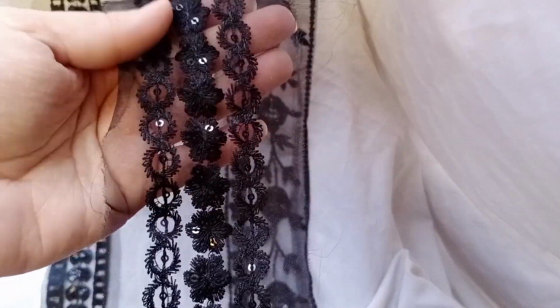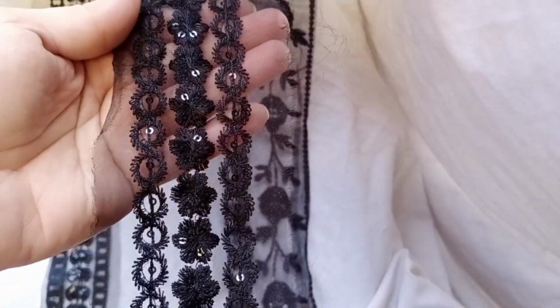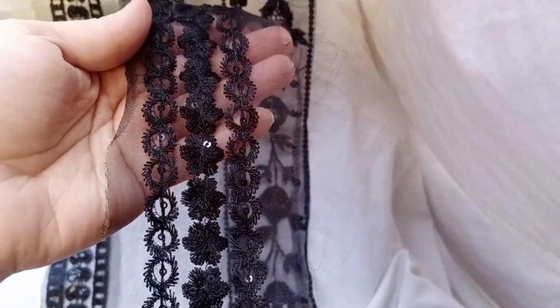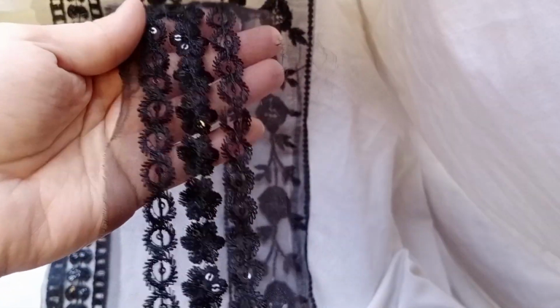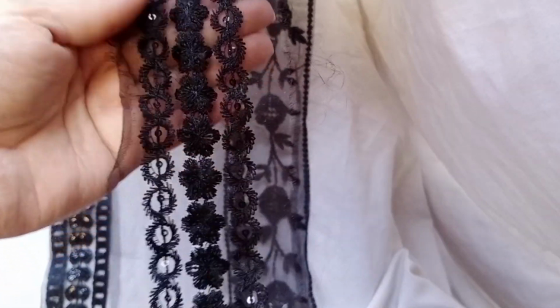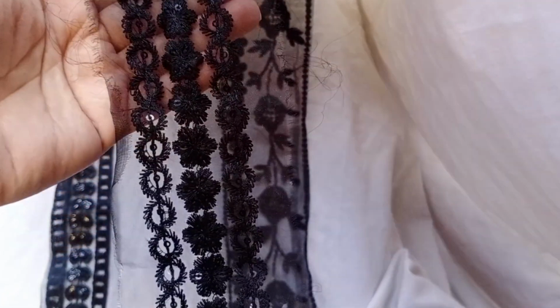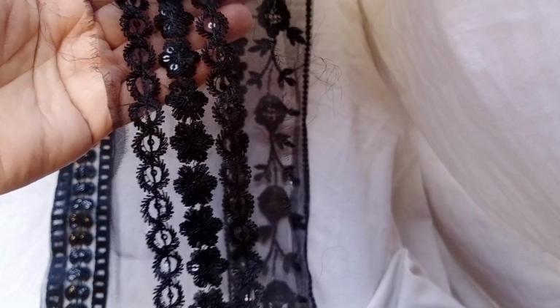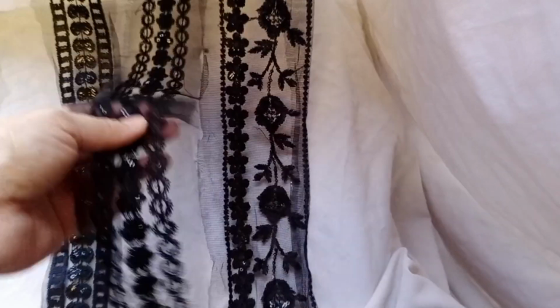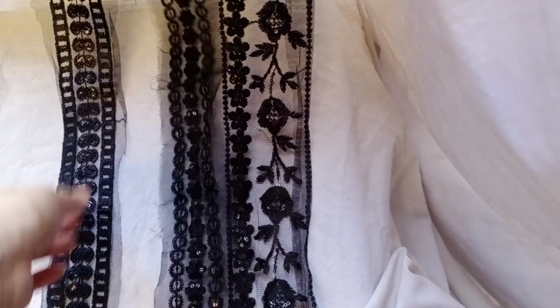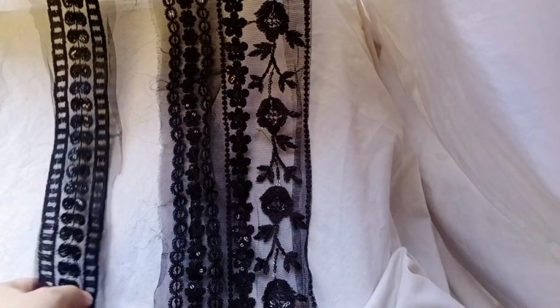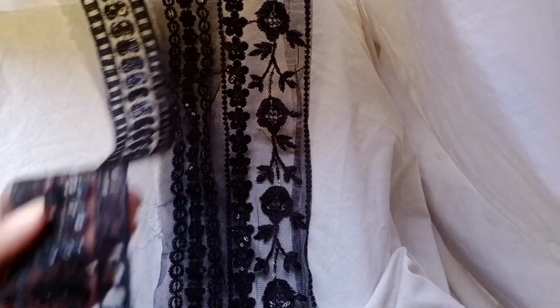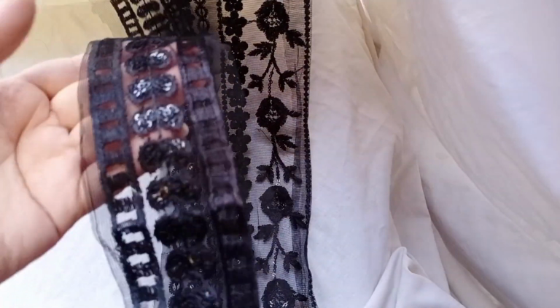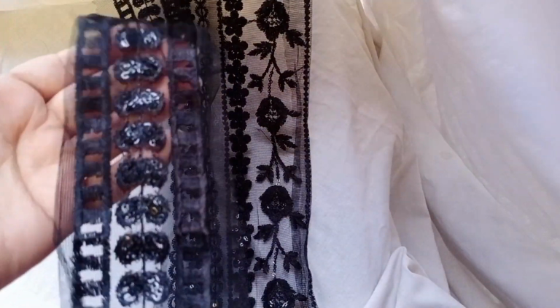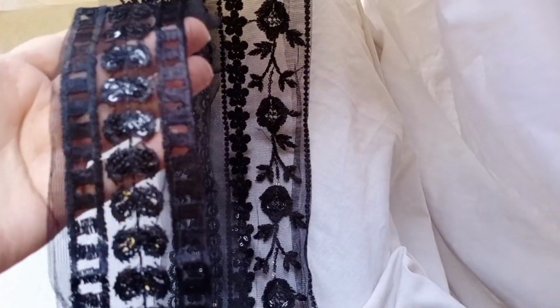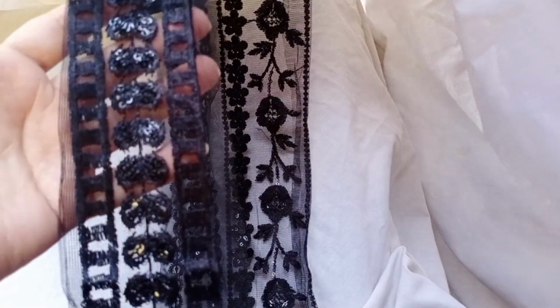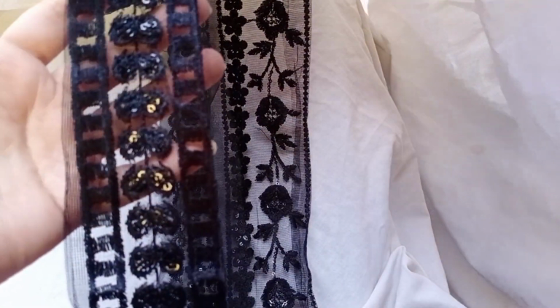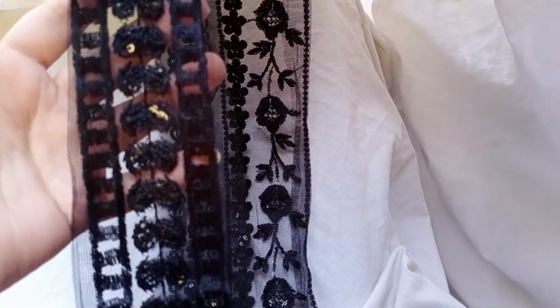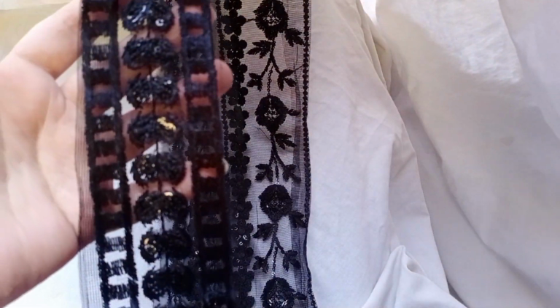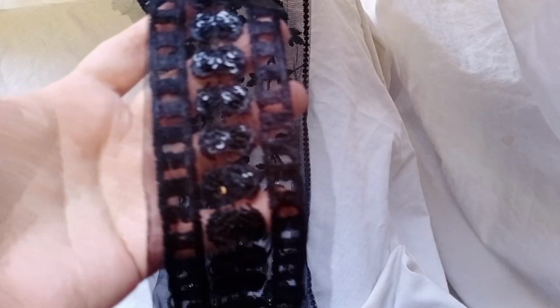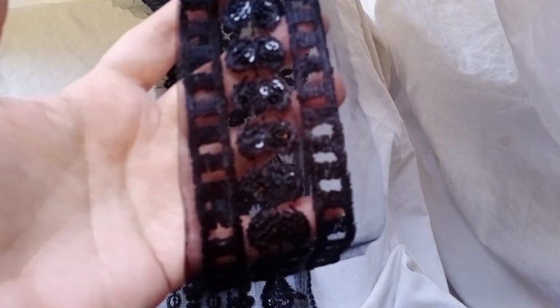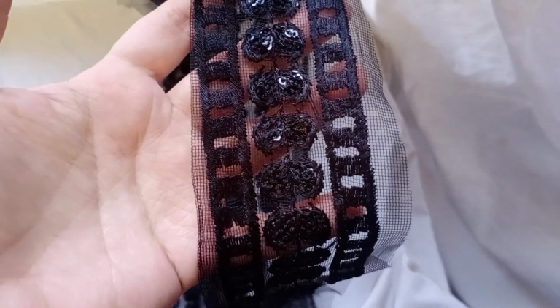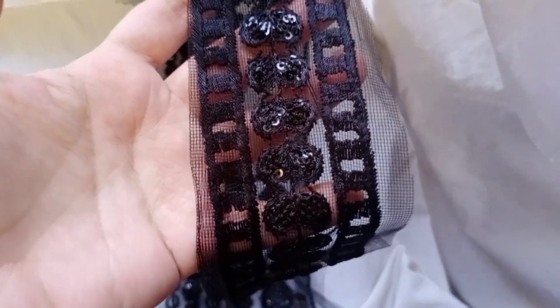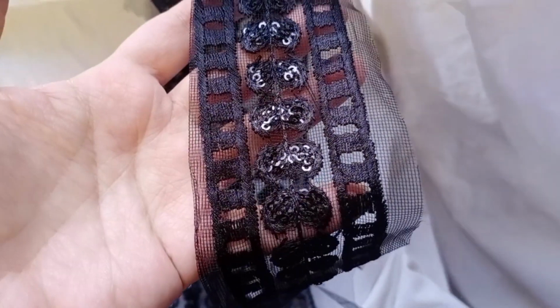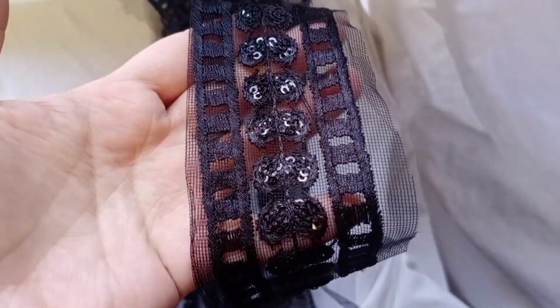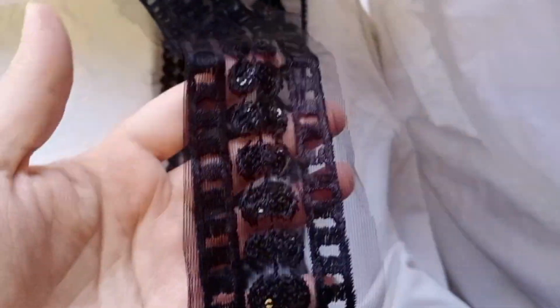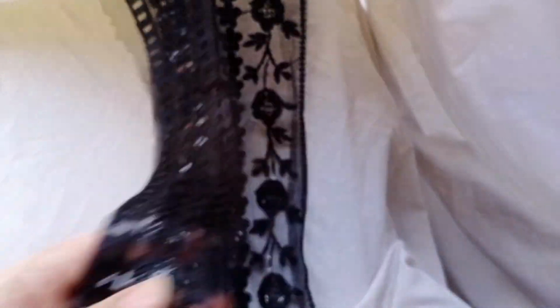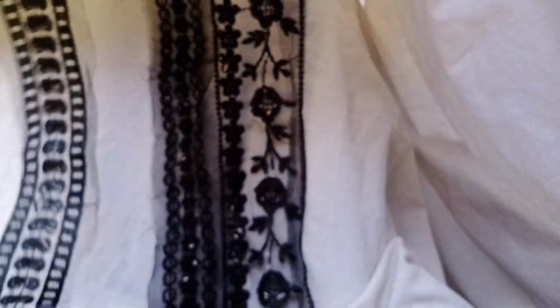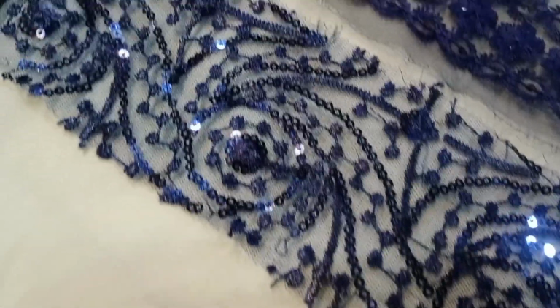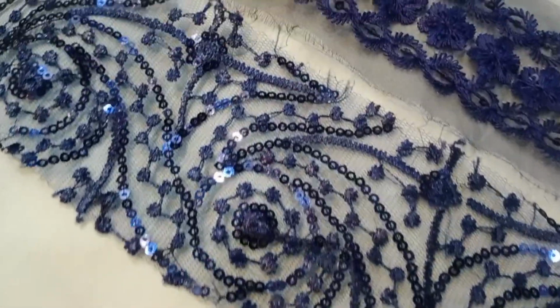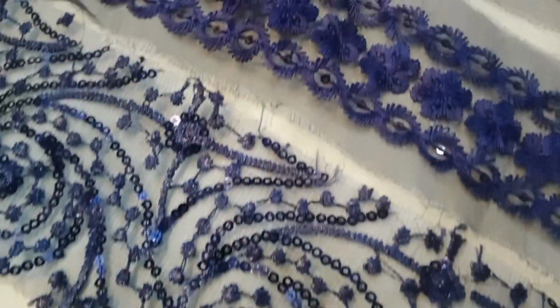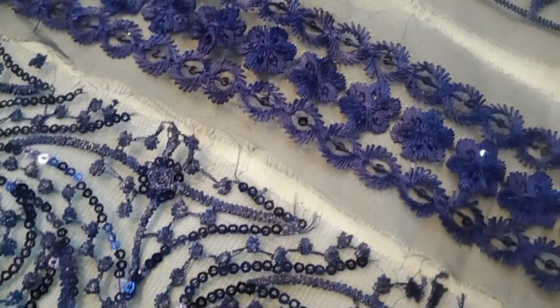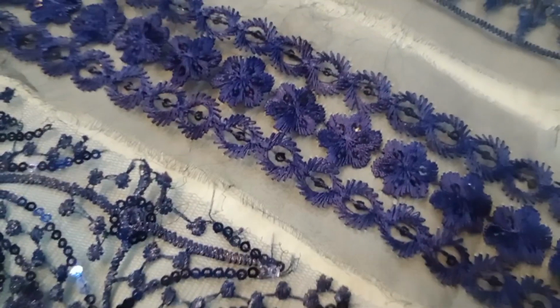These are organza and the rest of them are net, and they are very beautiful. You can use these on your daman, on your bazu, you can apply it on your simple printed shirt.